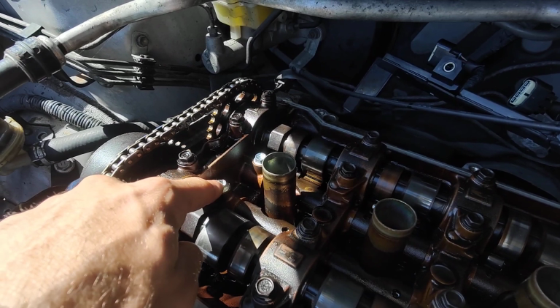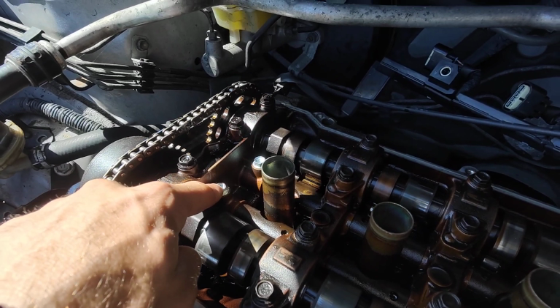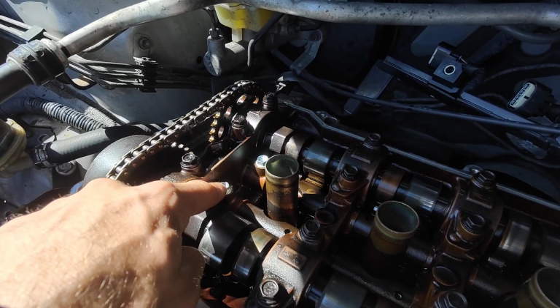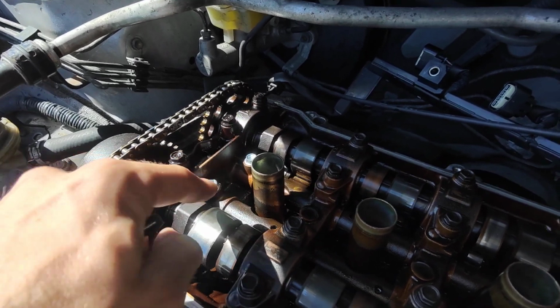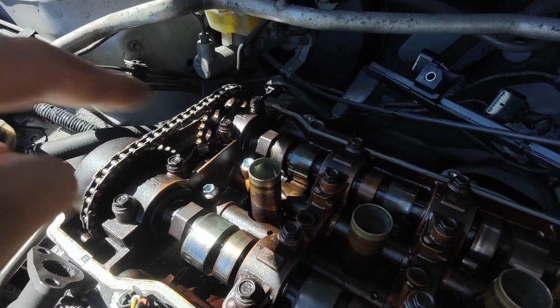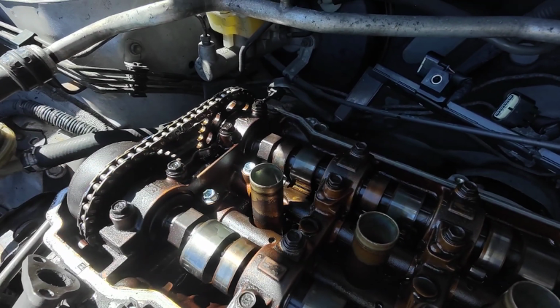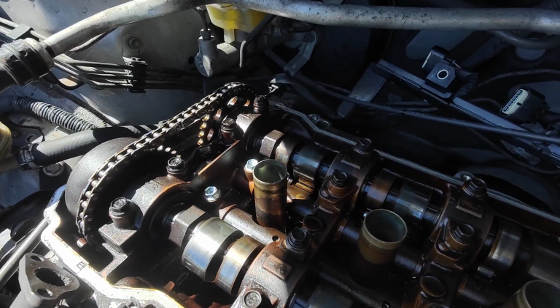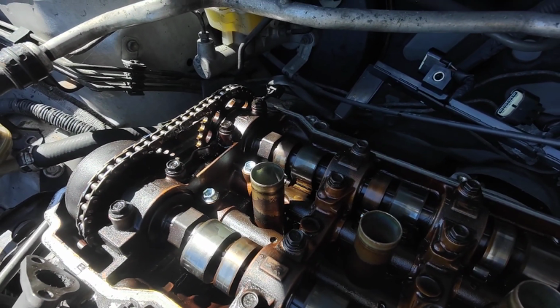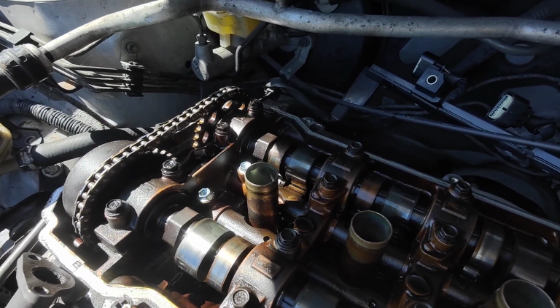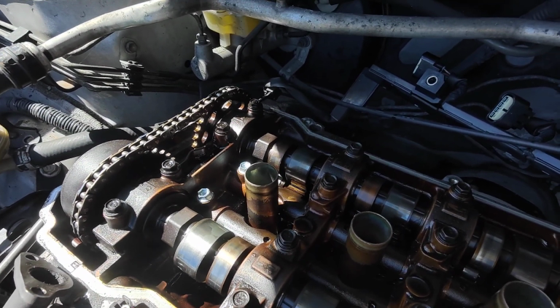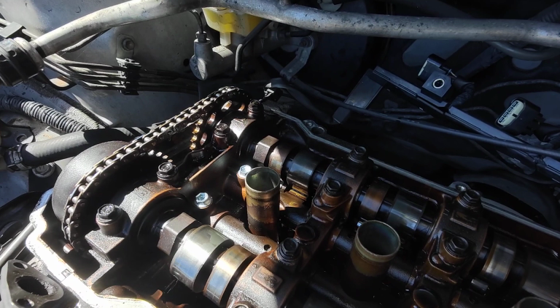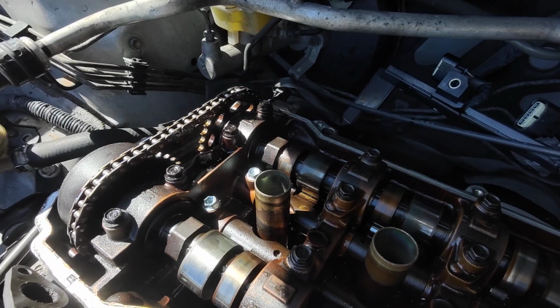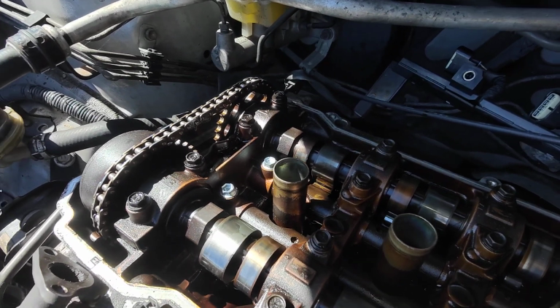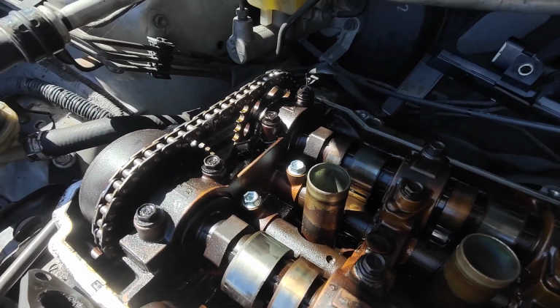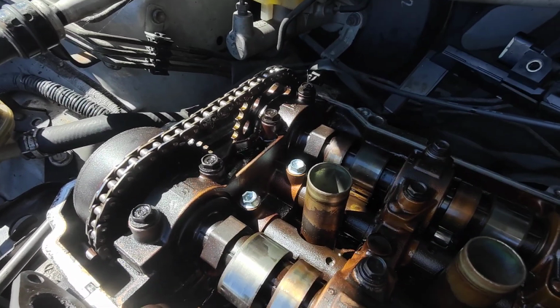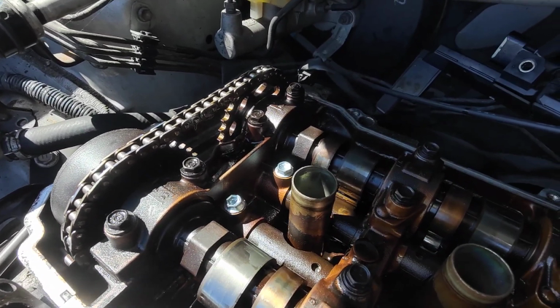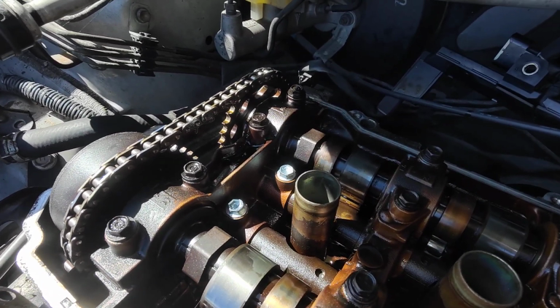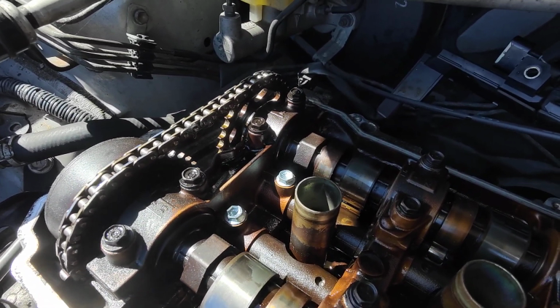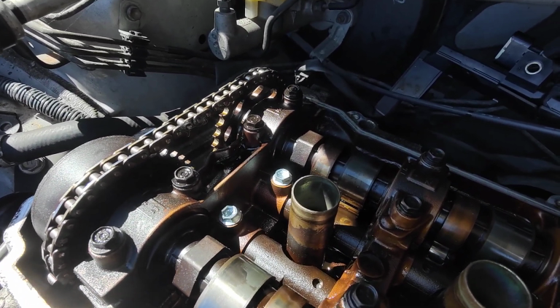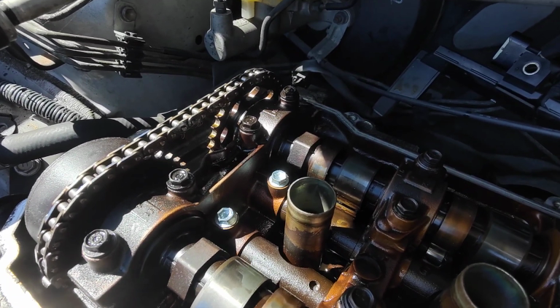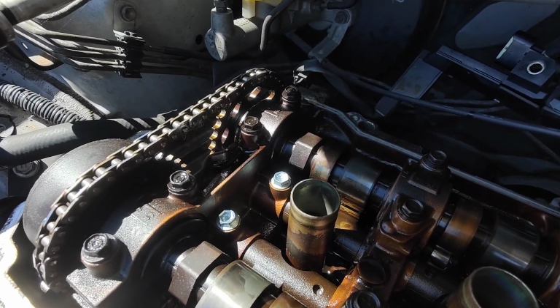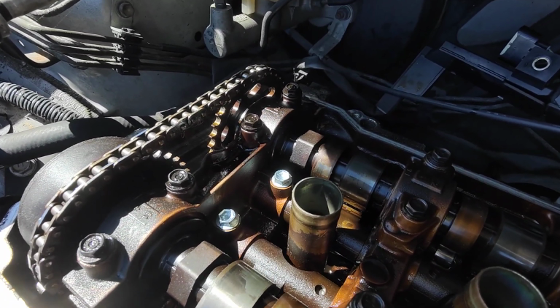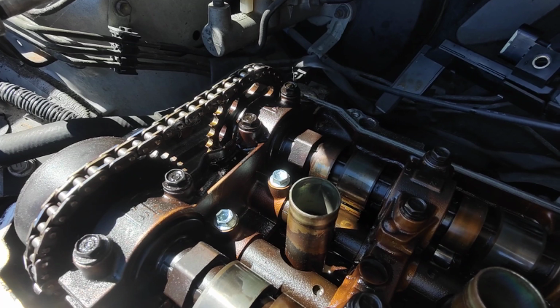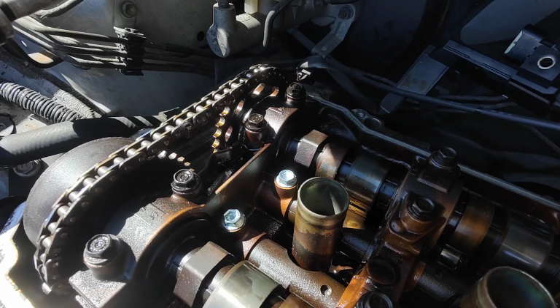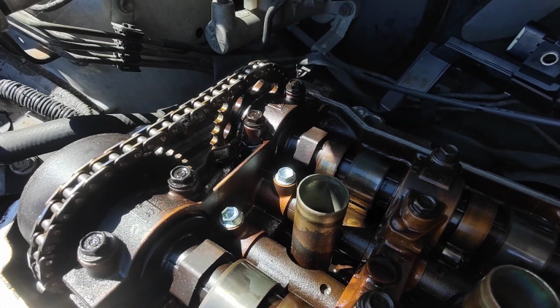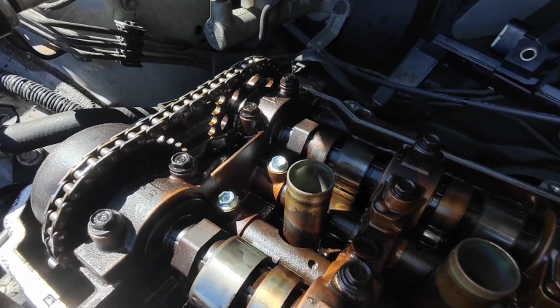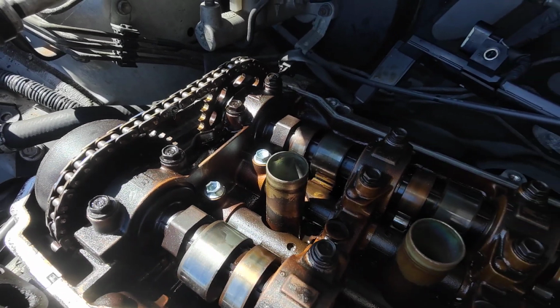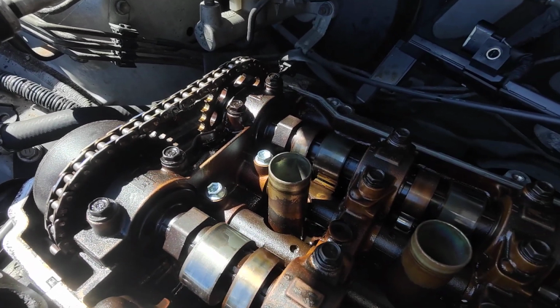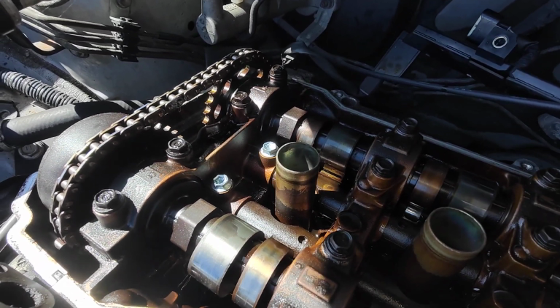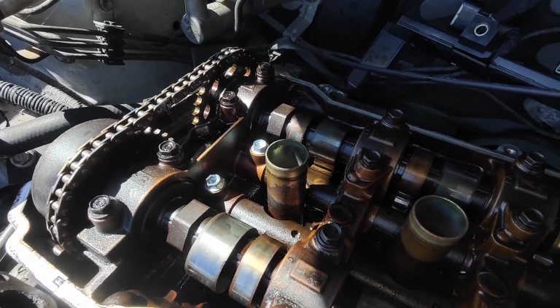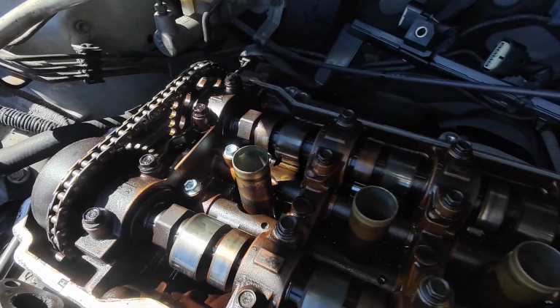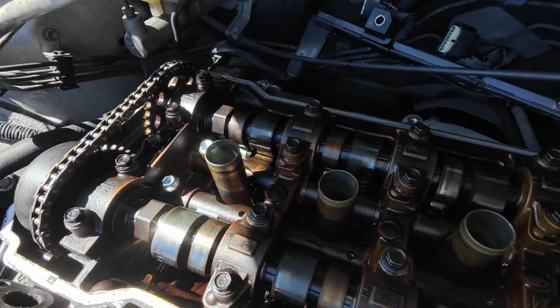If a little bit of bolt is broken off inside, you may be able to get it out with a magnet, or you'll just have to take the cams off. But in my situation, as you can see, if you have a bolt that's broken in half, you can get it out with a socket extractor.